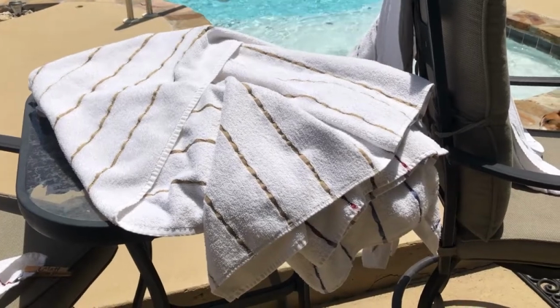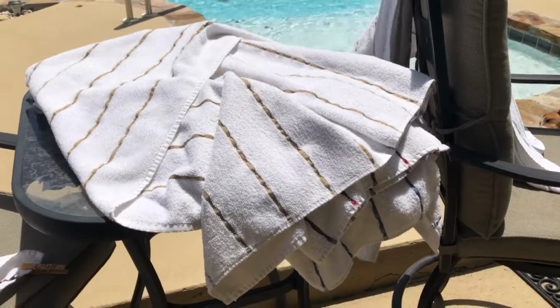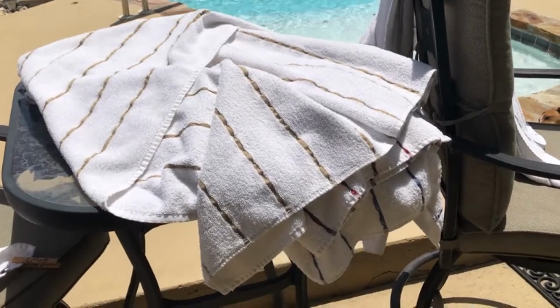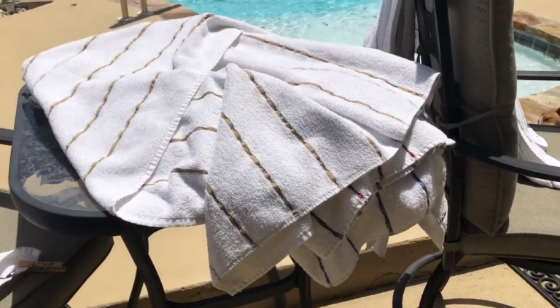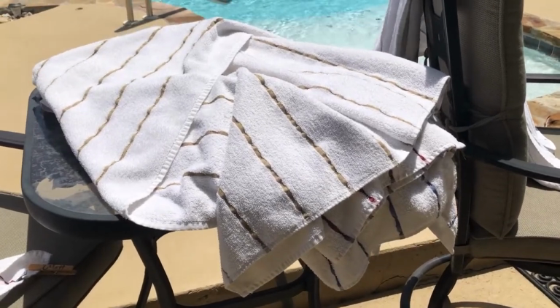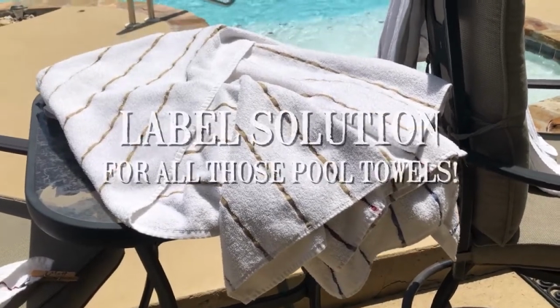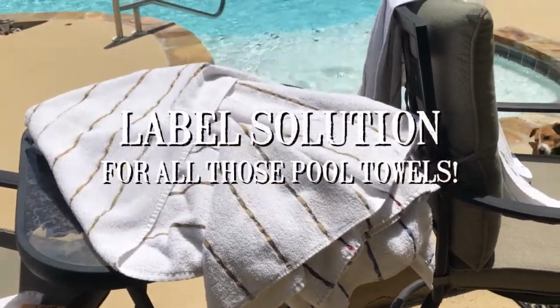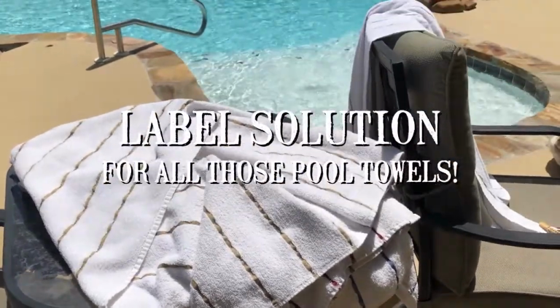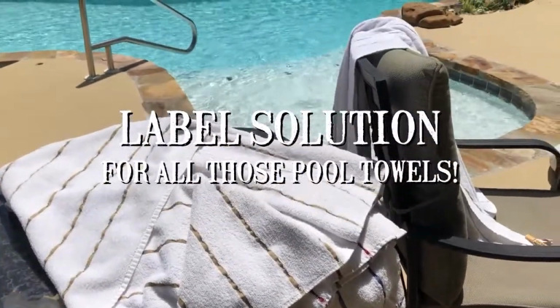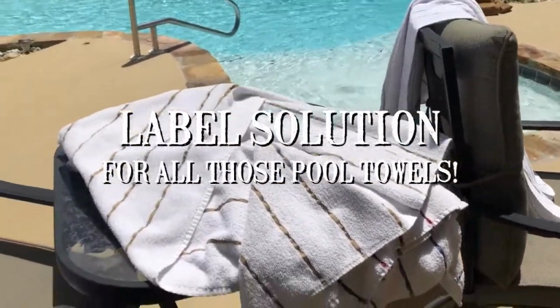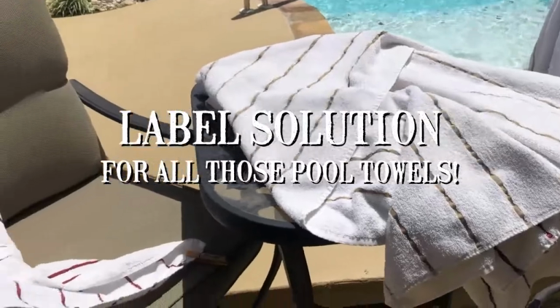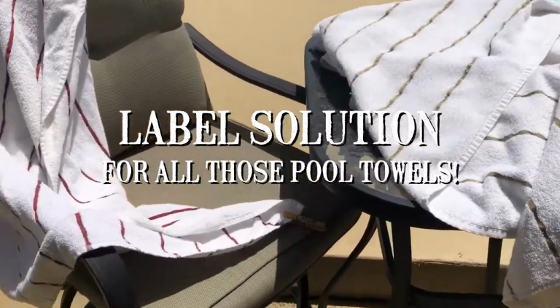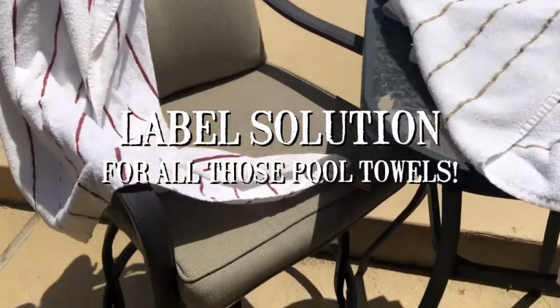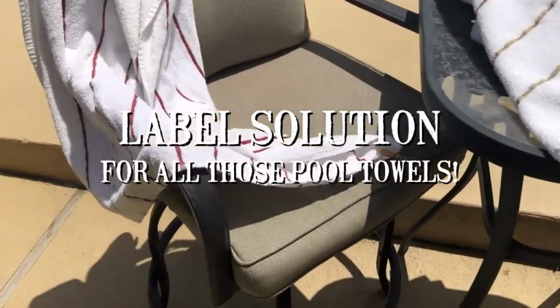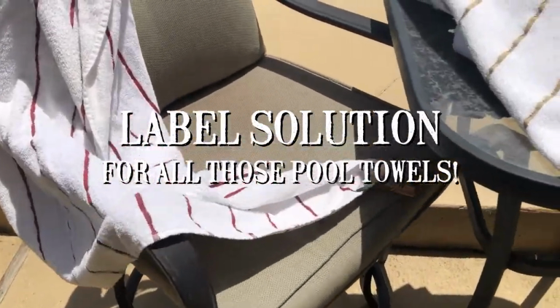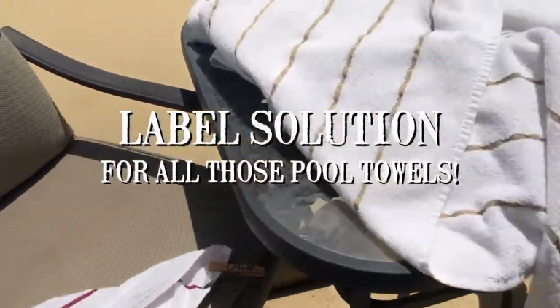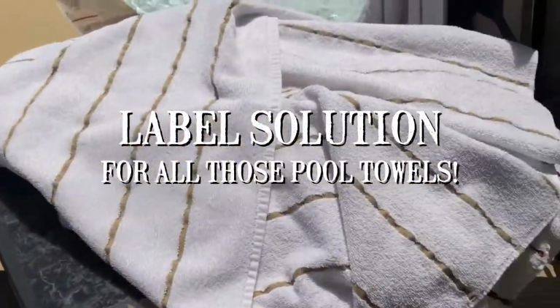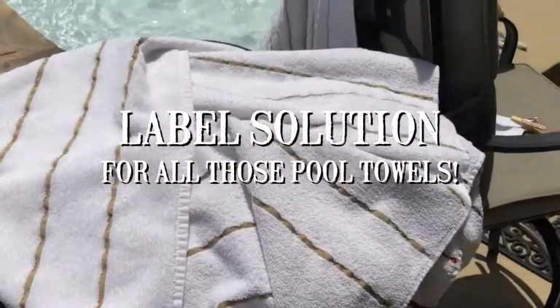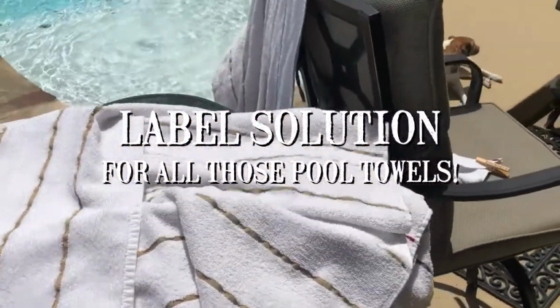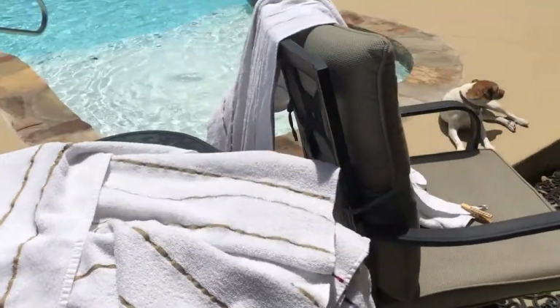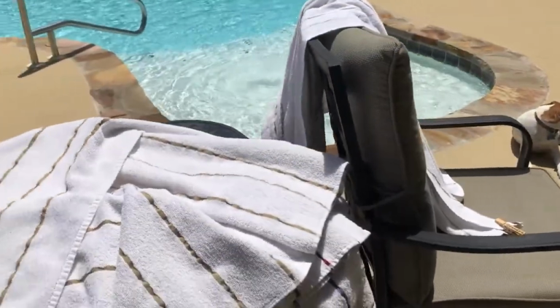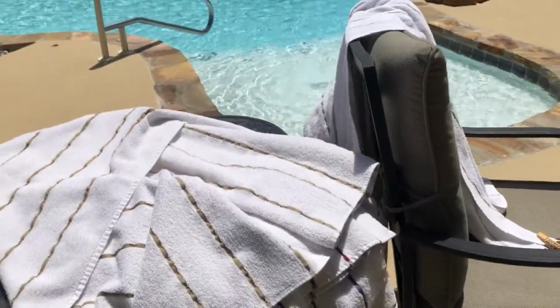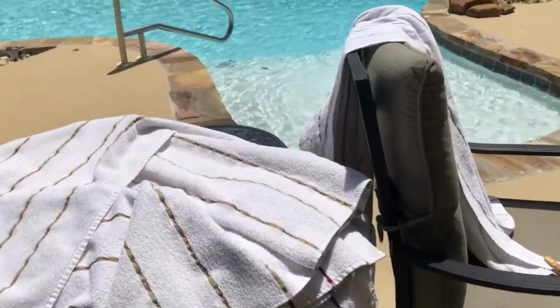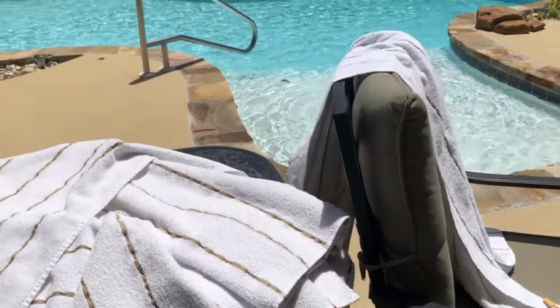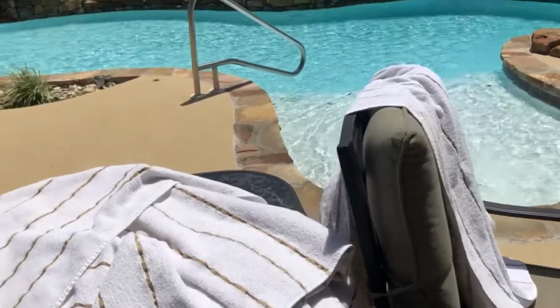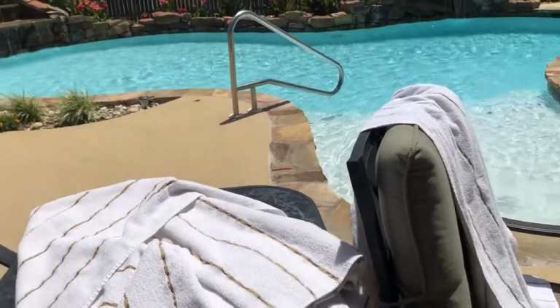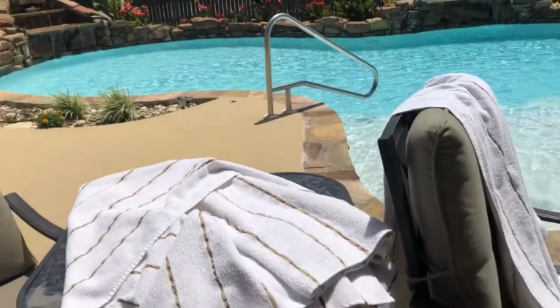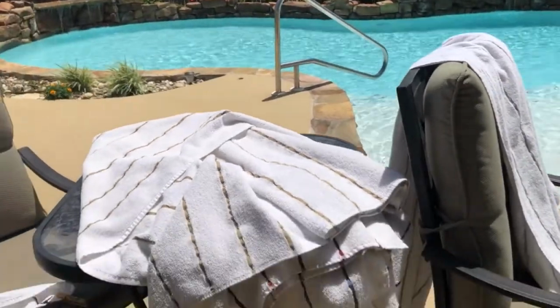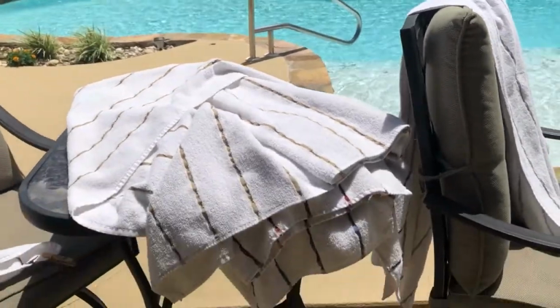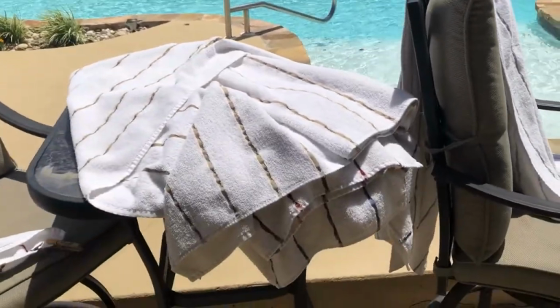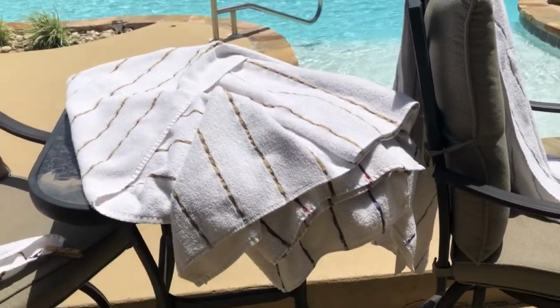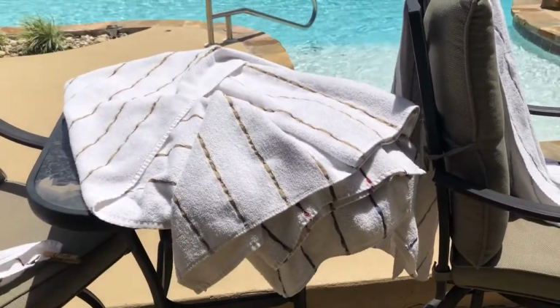Are you trying to find a better way to organize your pool towels, especially when you have all your family over or a big party coming? Well, I've got the solution for you, so stay tuned and watch.